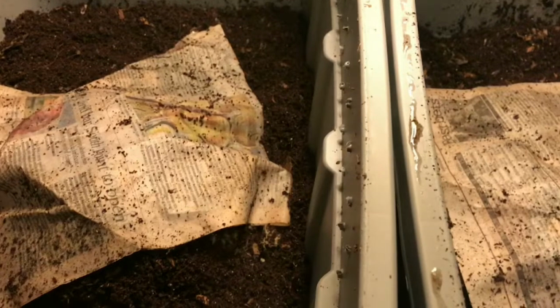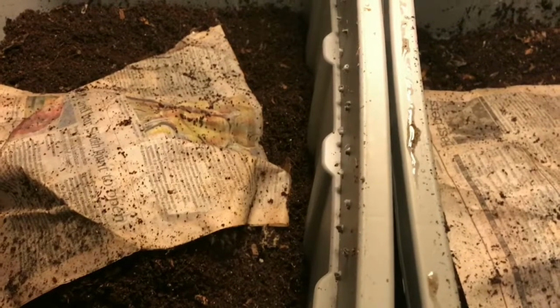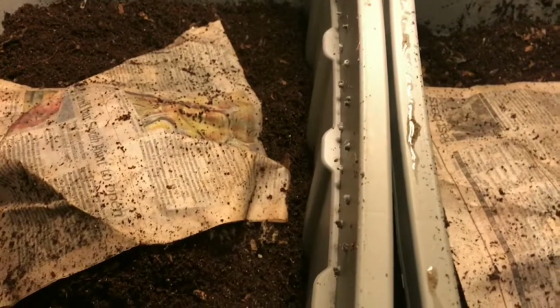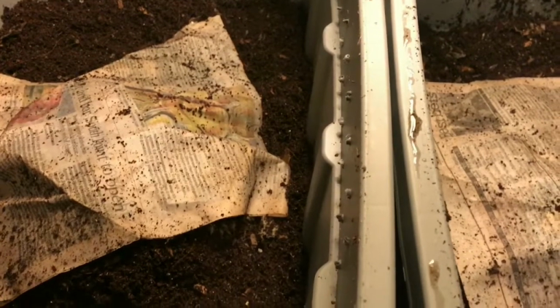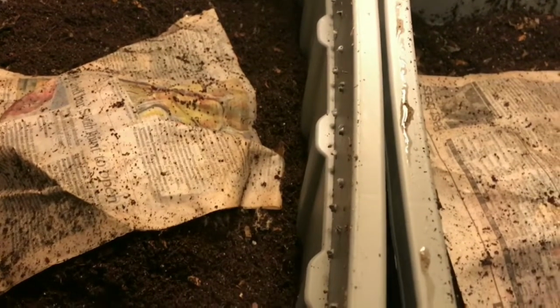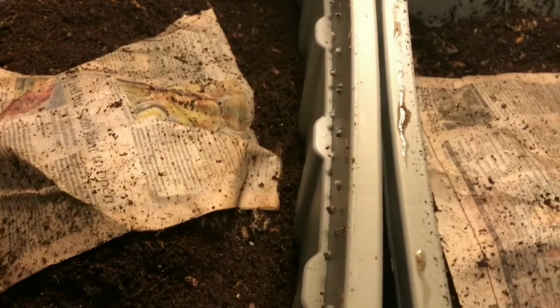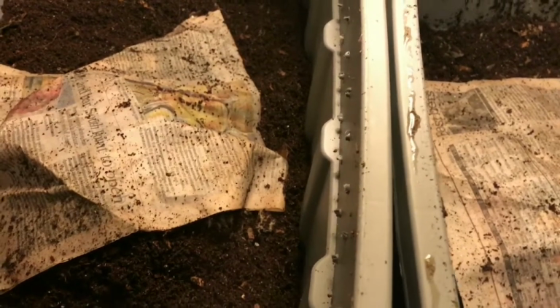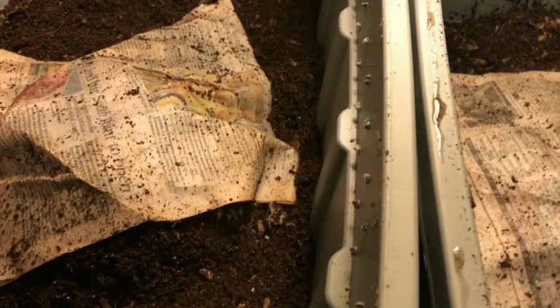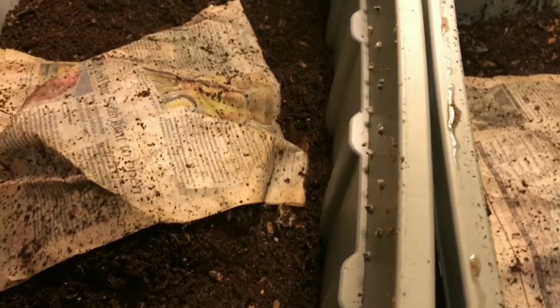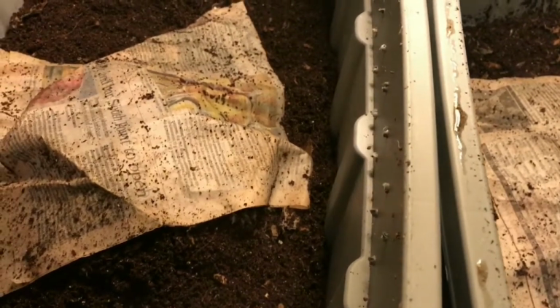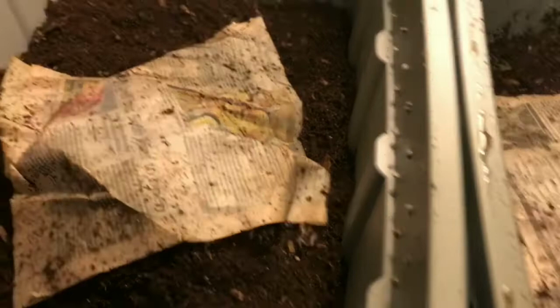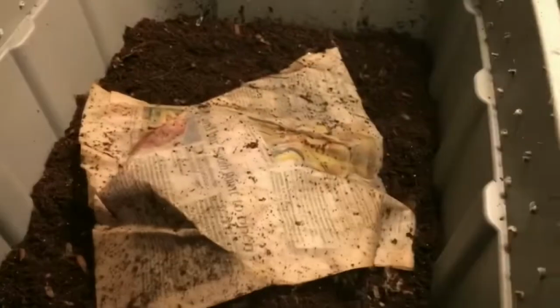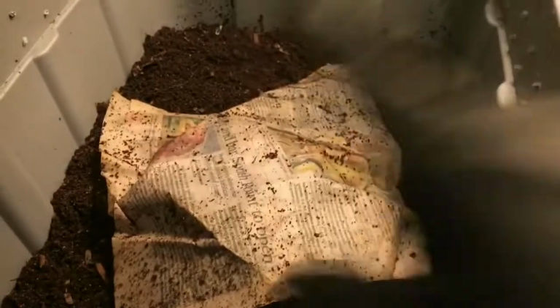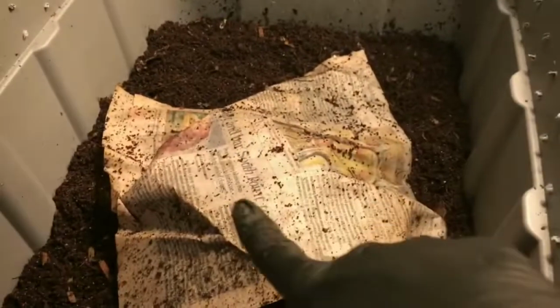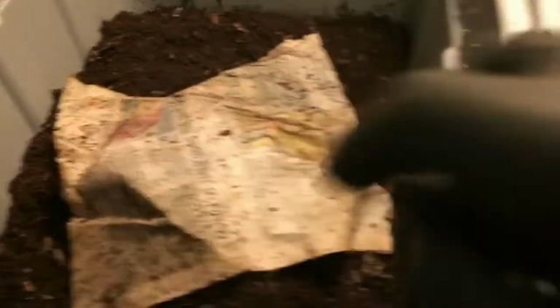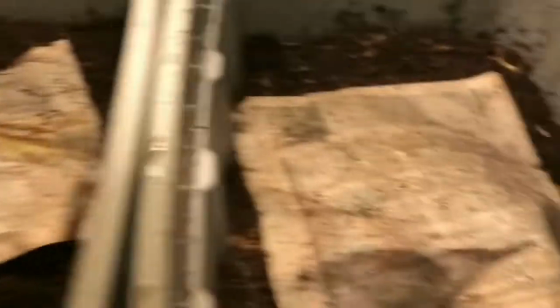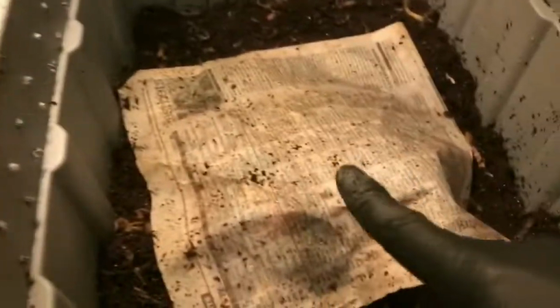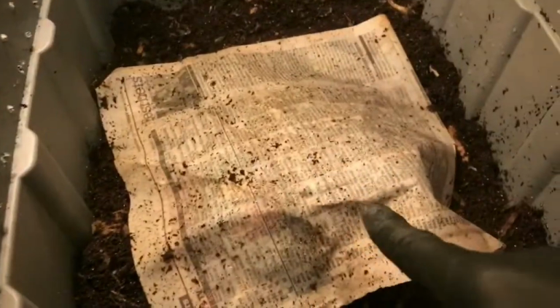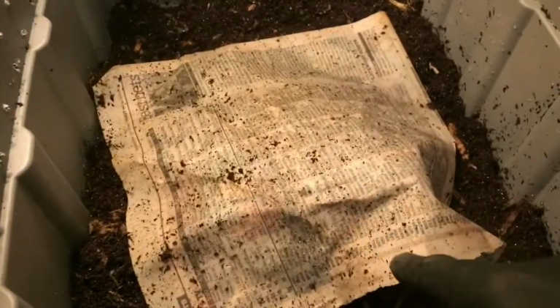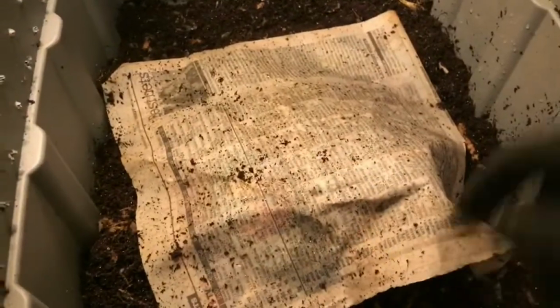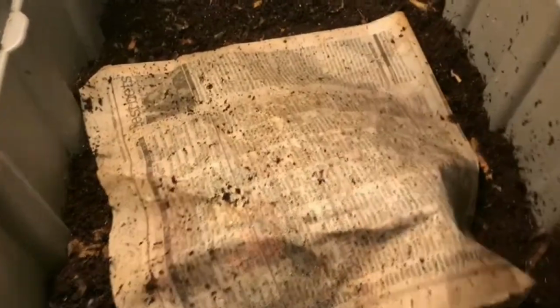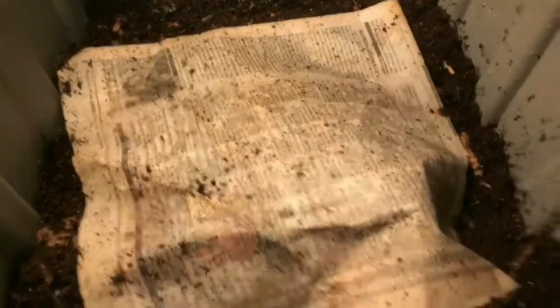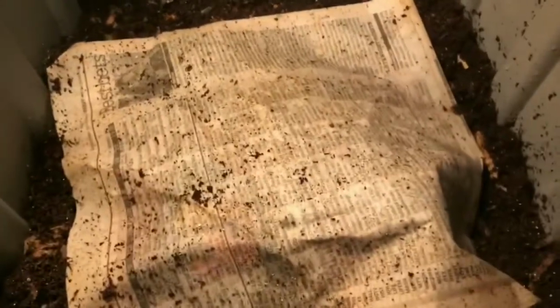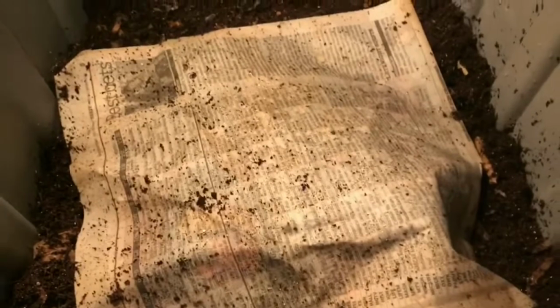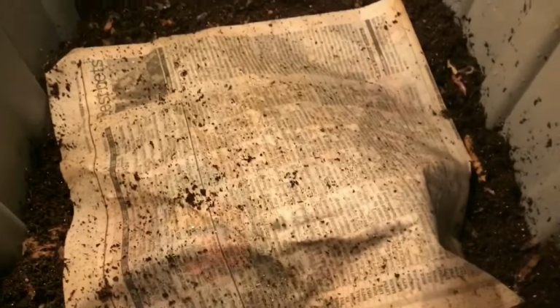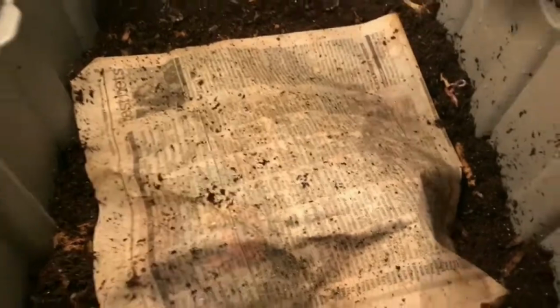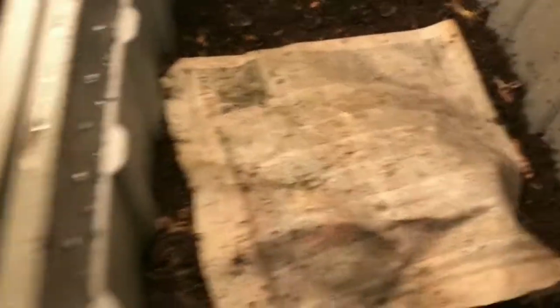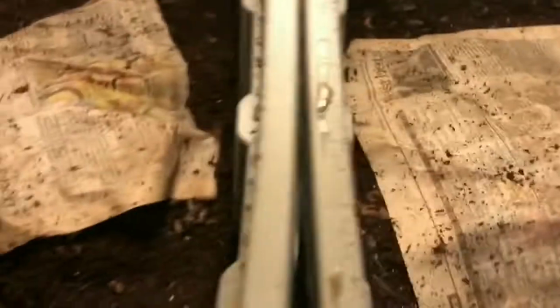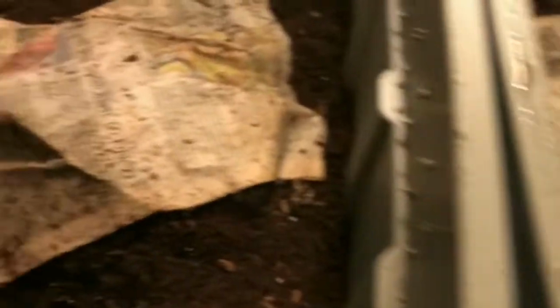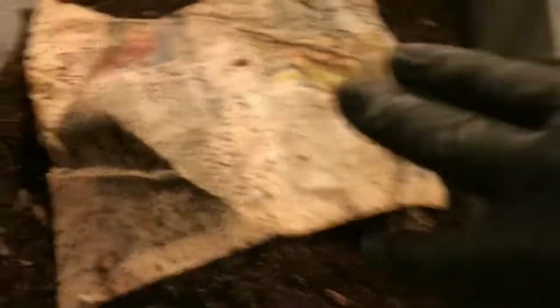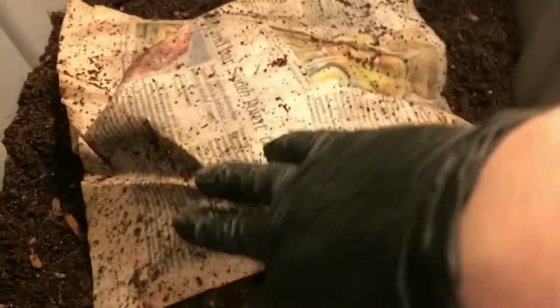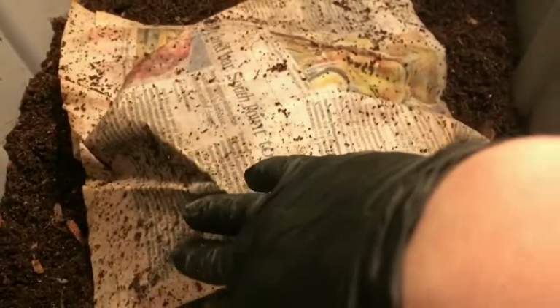Hey everybody, it's Emily the Crazy Worm Lady. I am here today with the experimental bins — the sand versus eggshell — to see if calcium plays a role as grit in cocoon production.